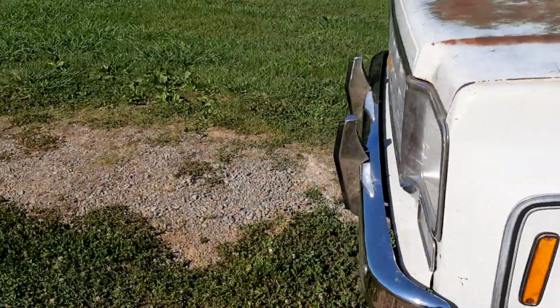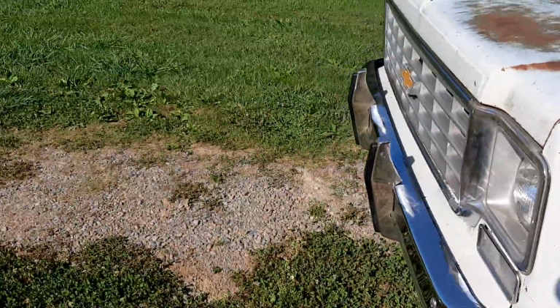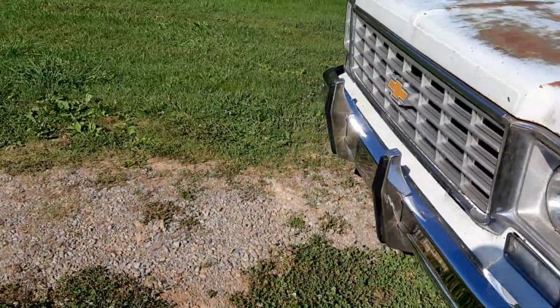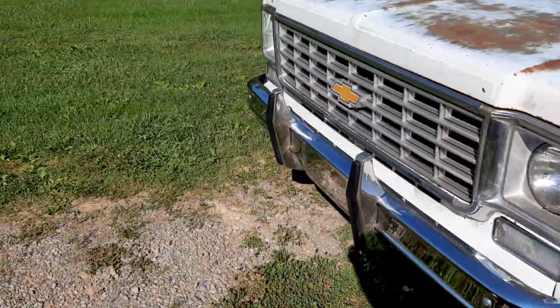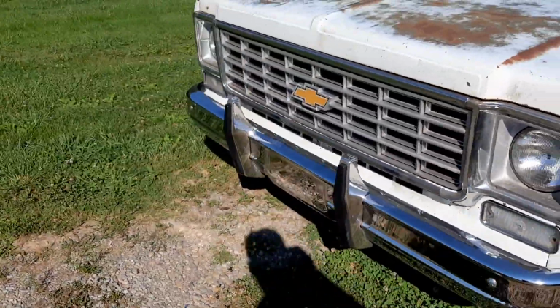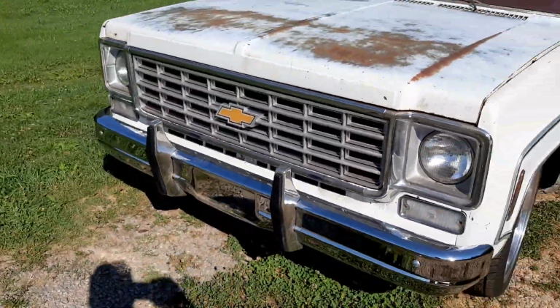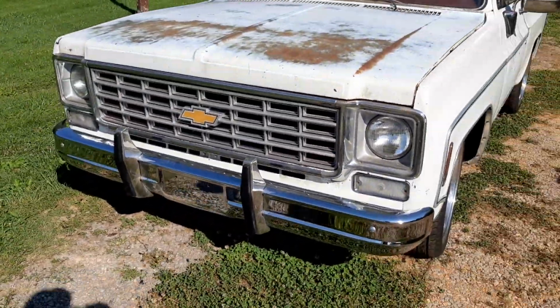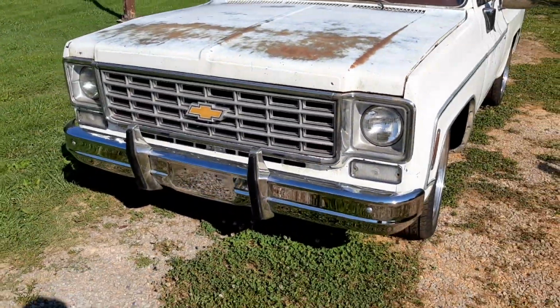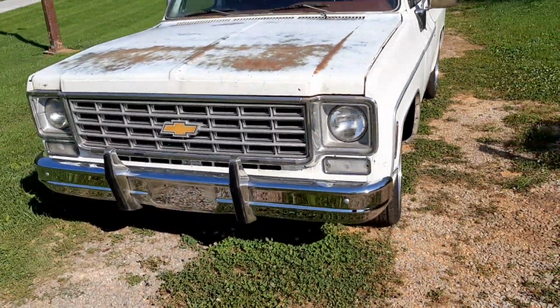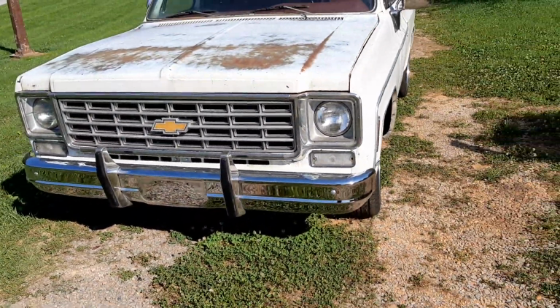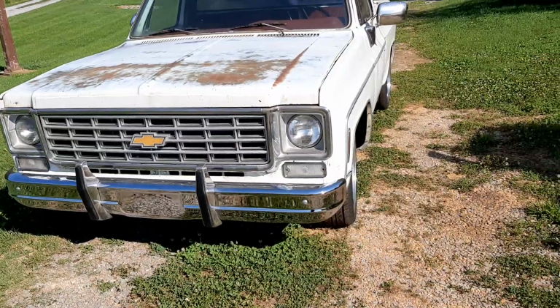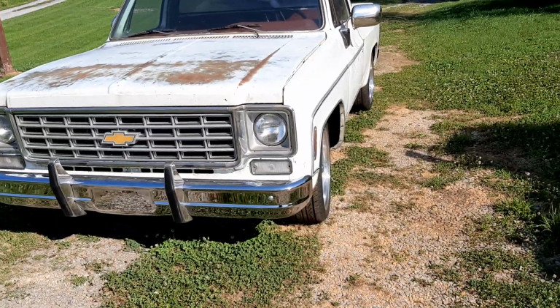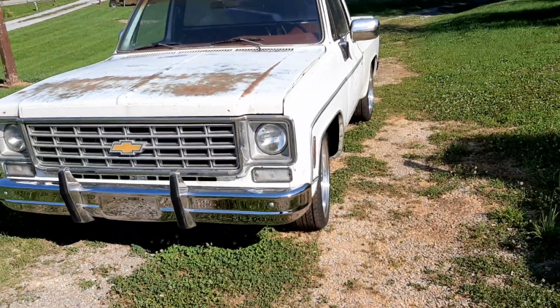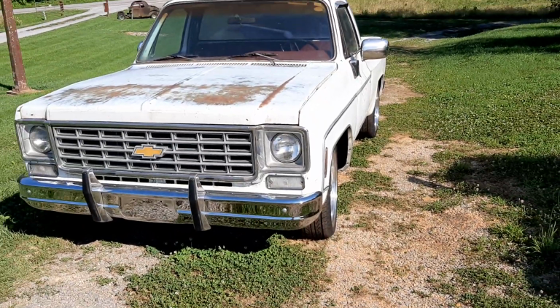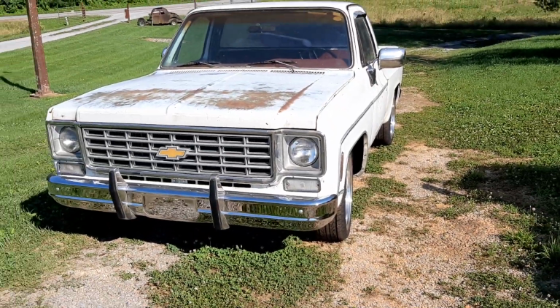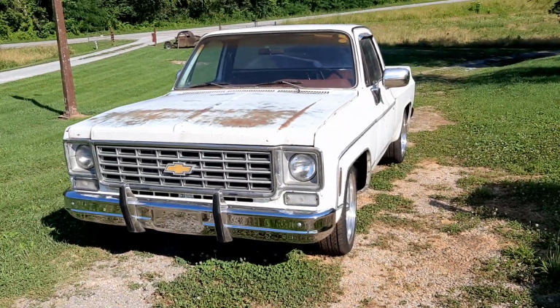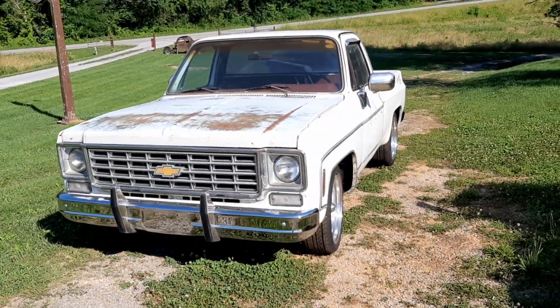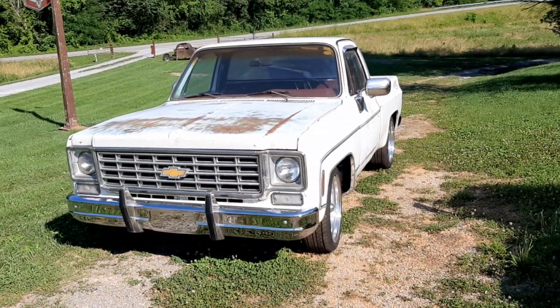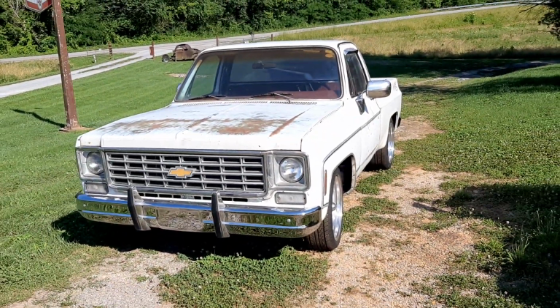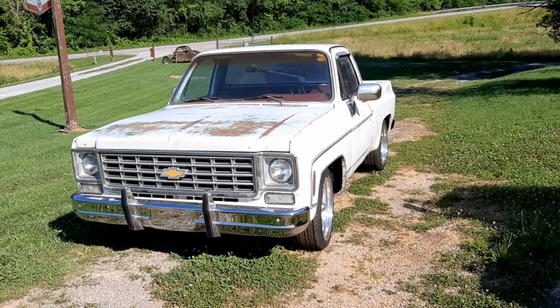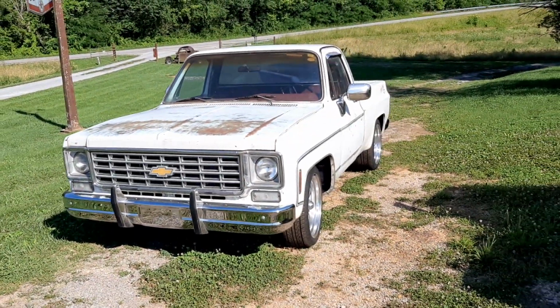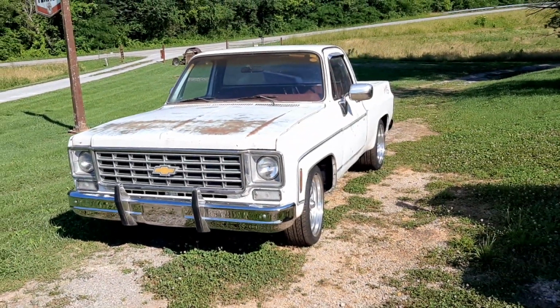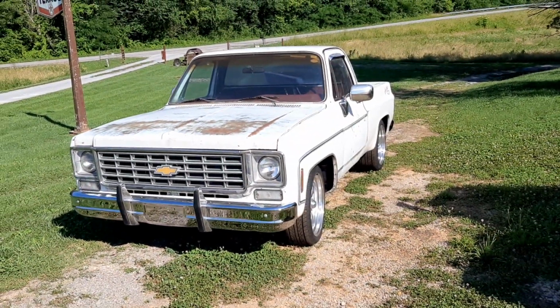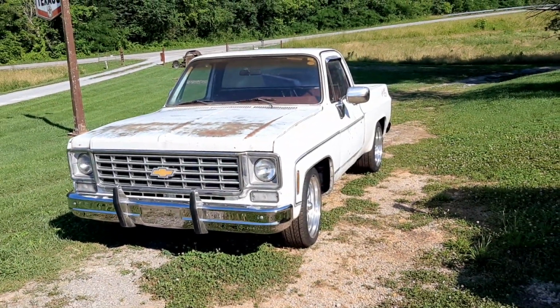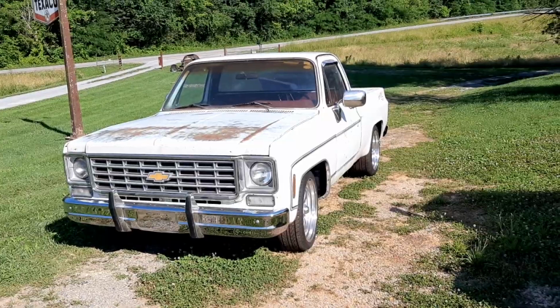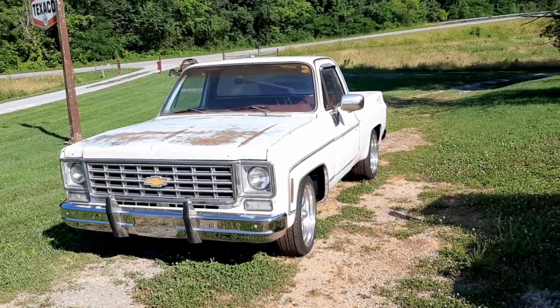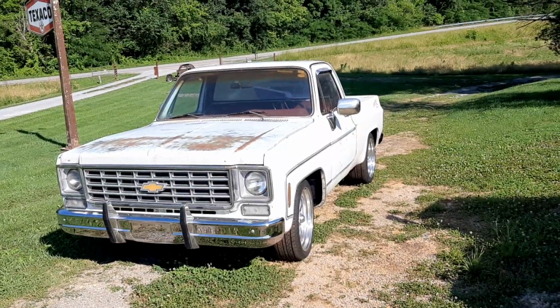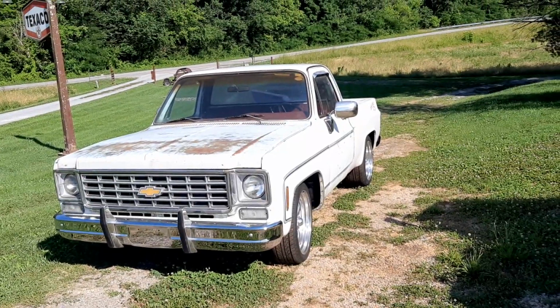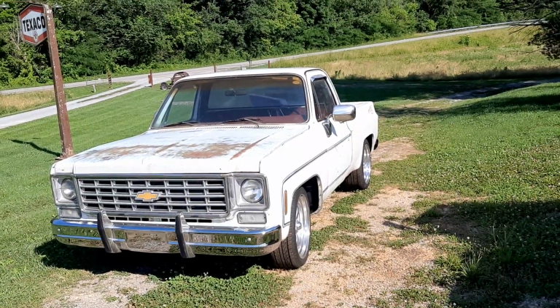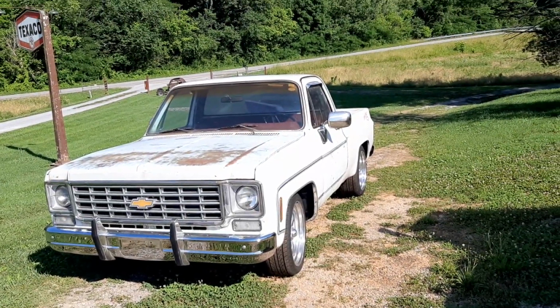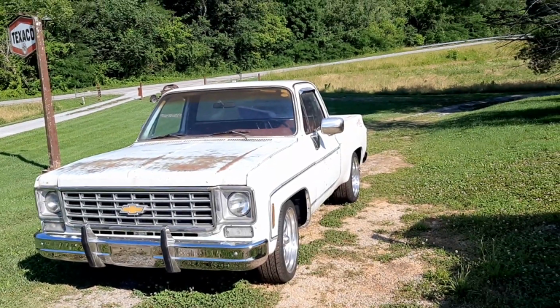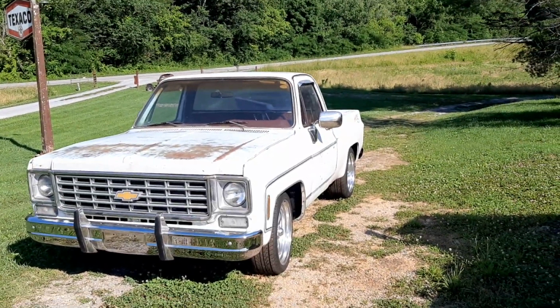It's been one of them kind of vehicles. It's been a challenge. Even if you ask Tim Dixon, he'll tell you. It's been a challenge to get it to this point, but I think I can see the light at the end of the tunnel.